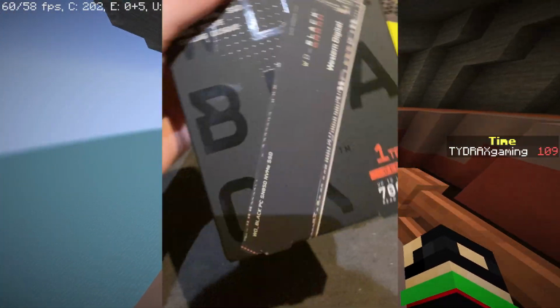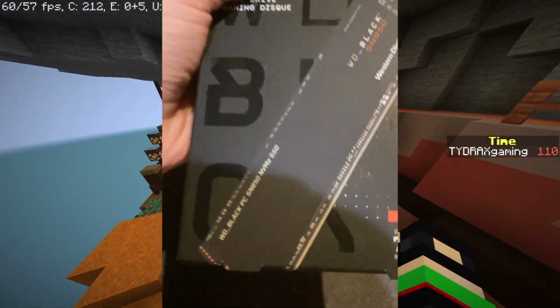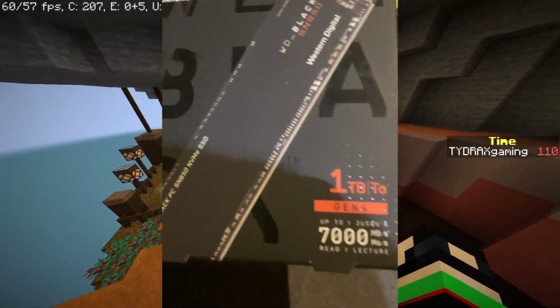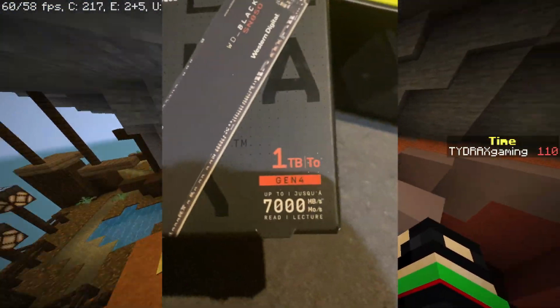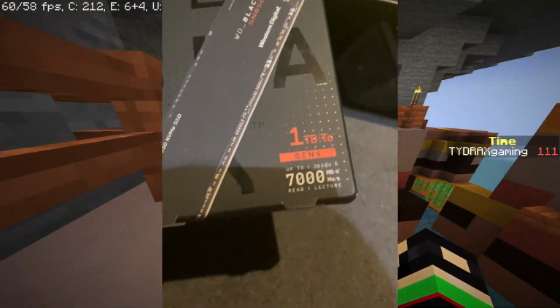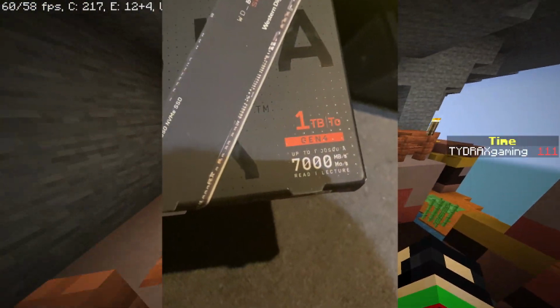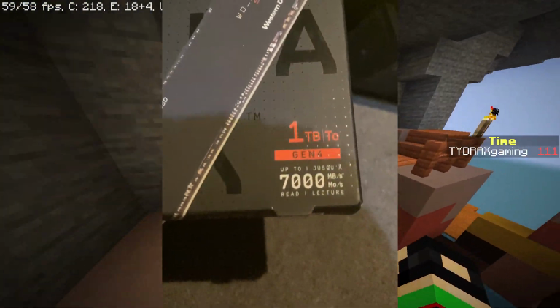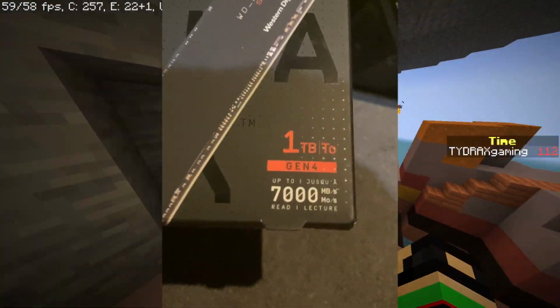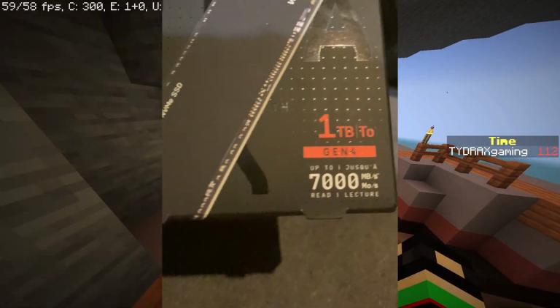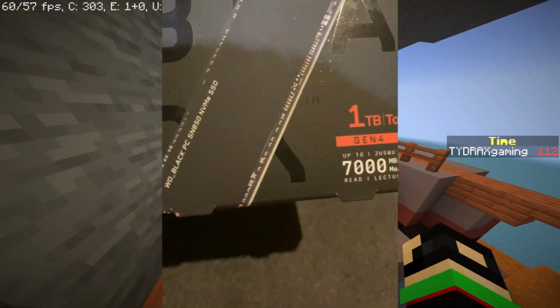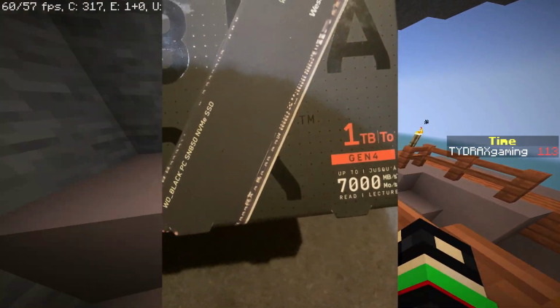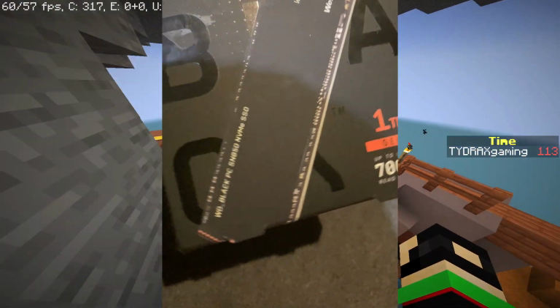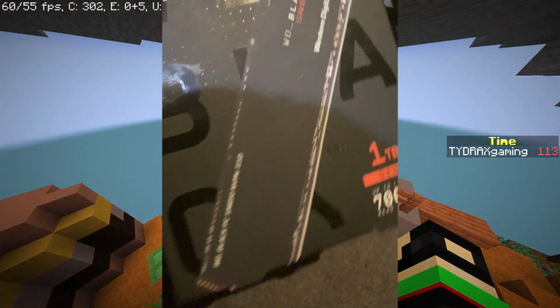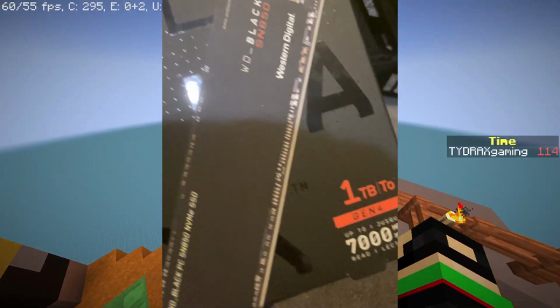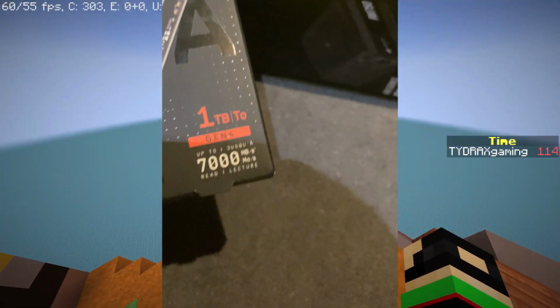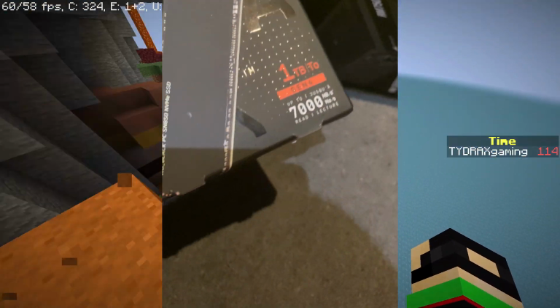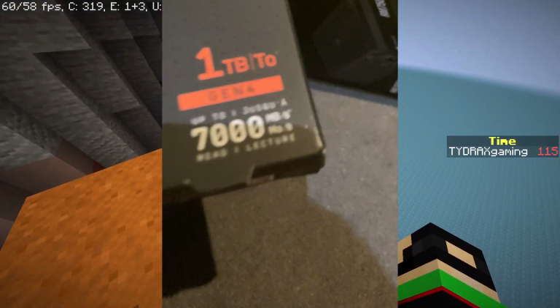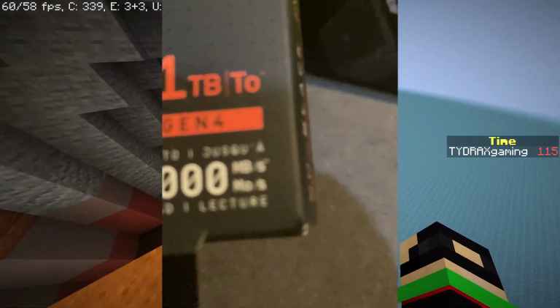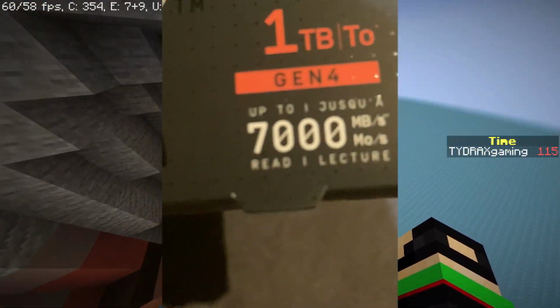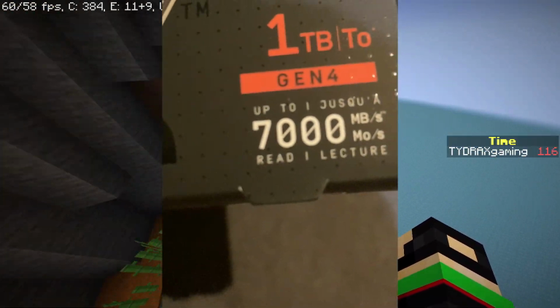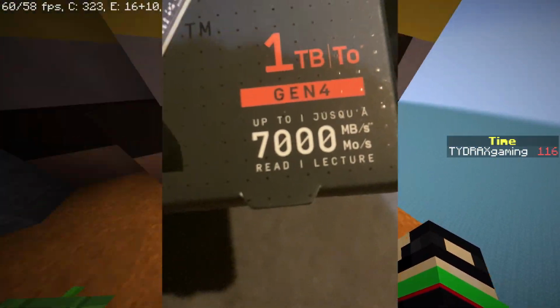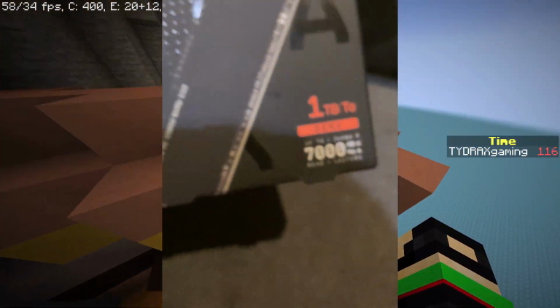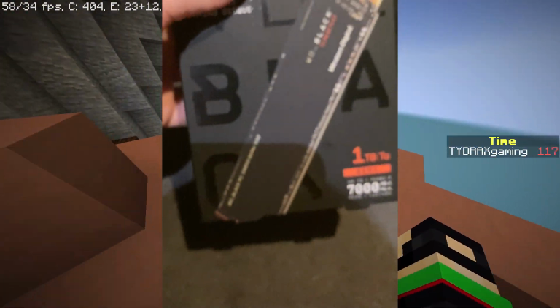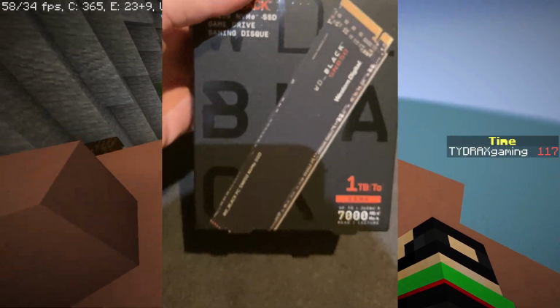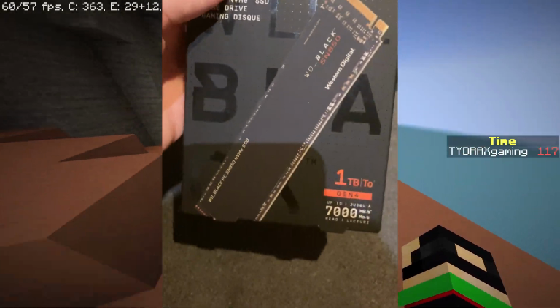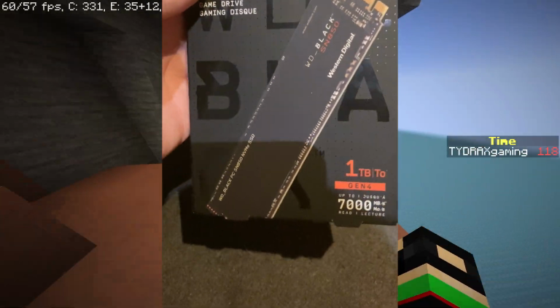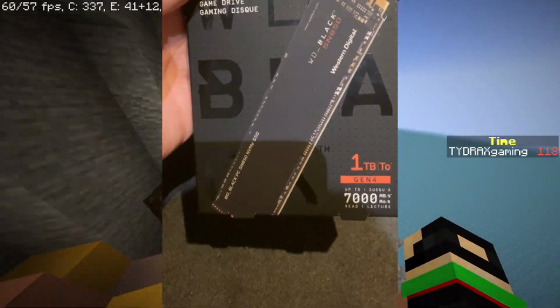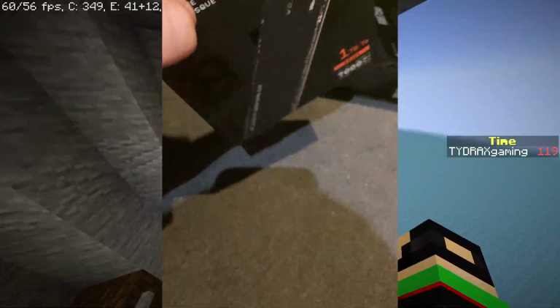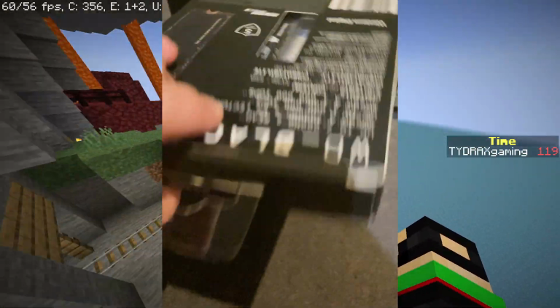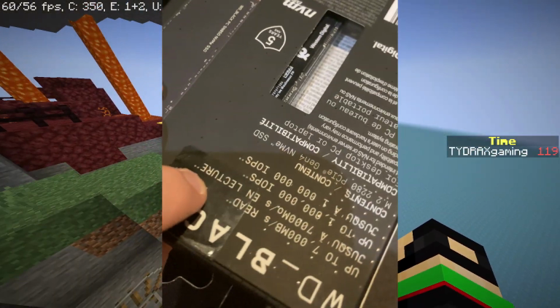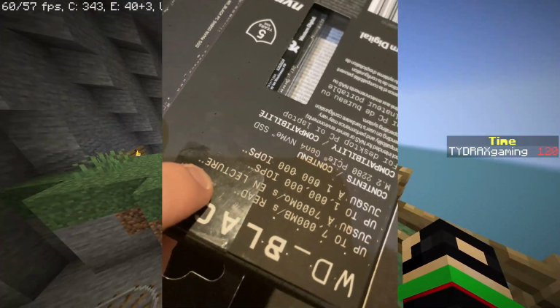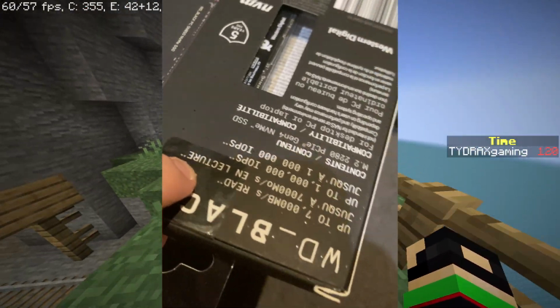This is the Western Digital Black 1TB SN850 — 7000MB per second read and write speeds. Absolutely insanely fast.